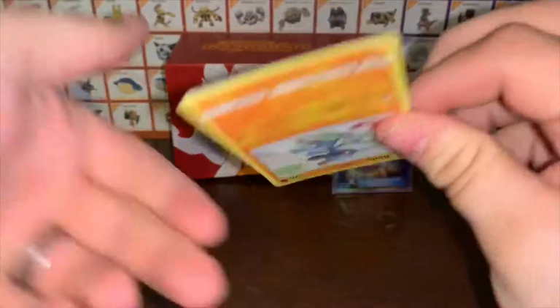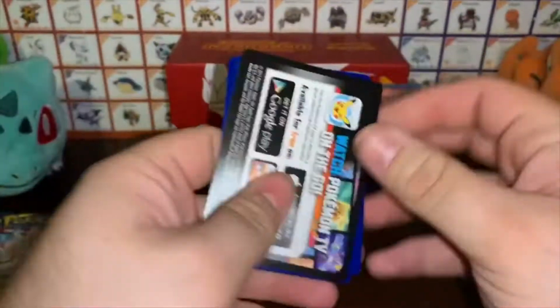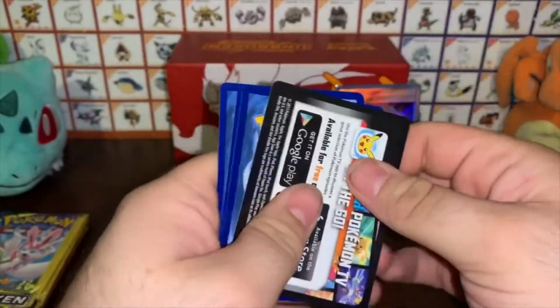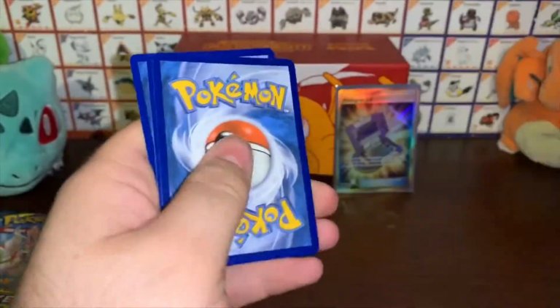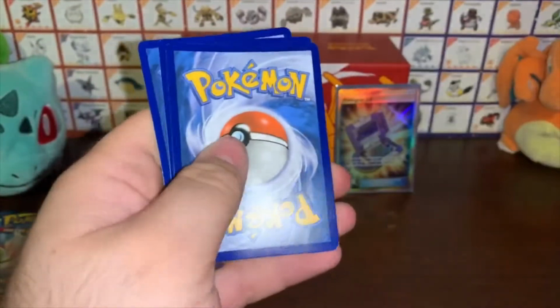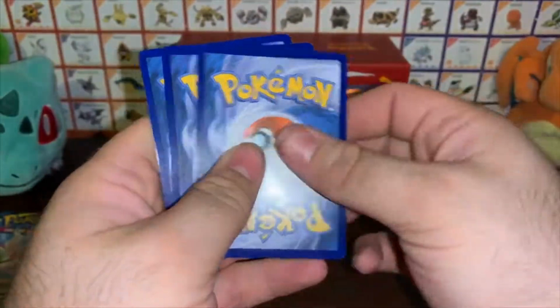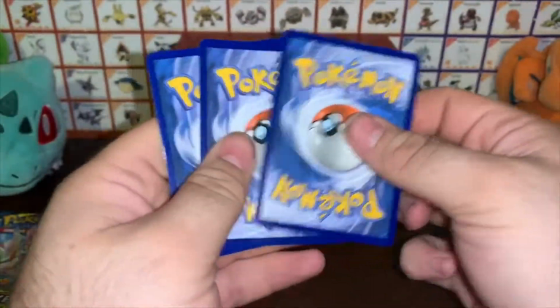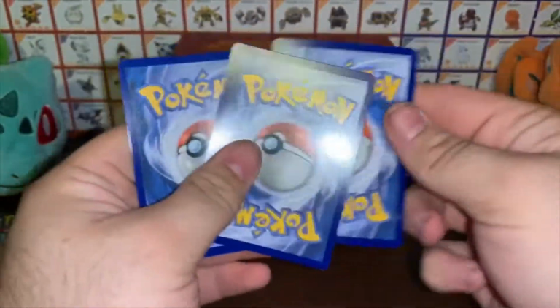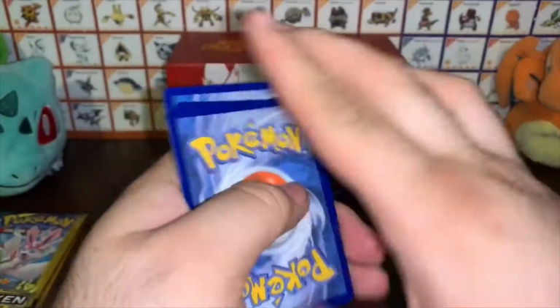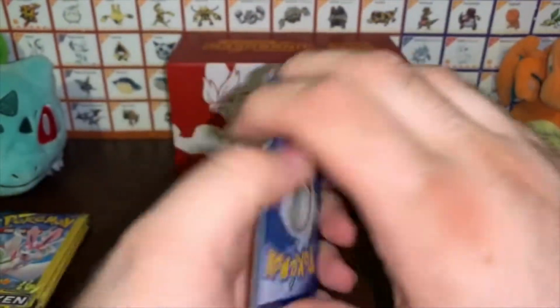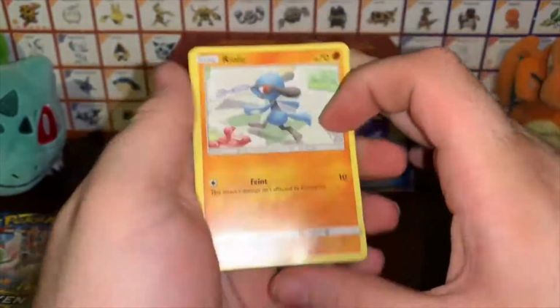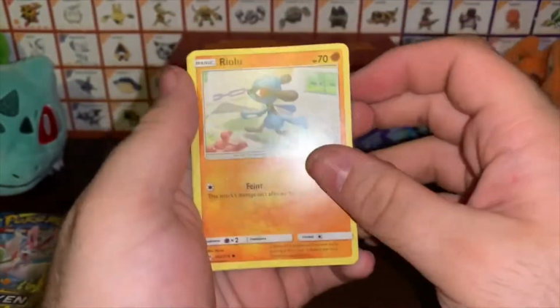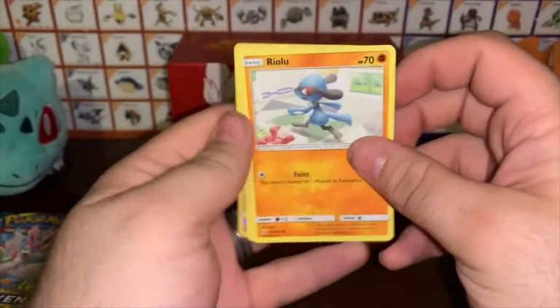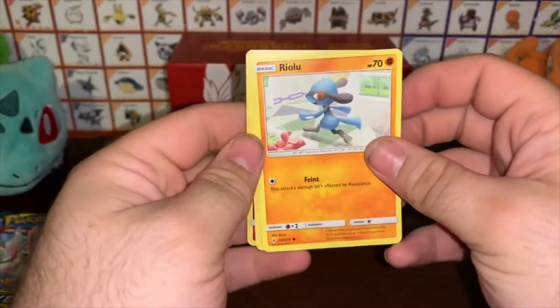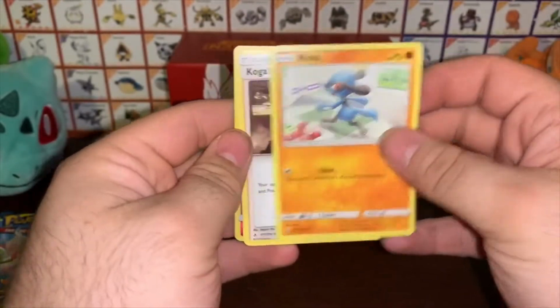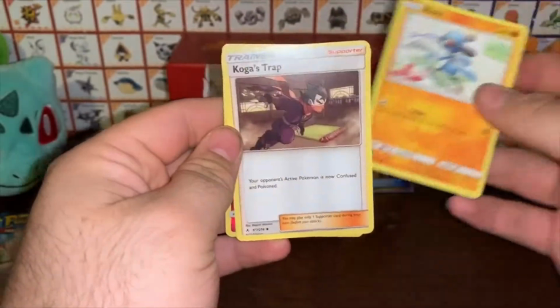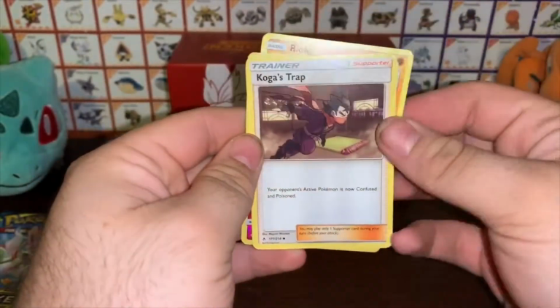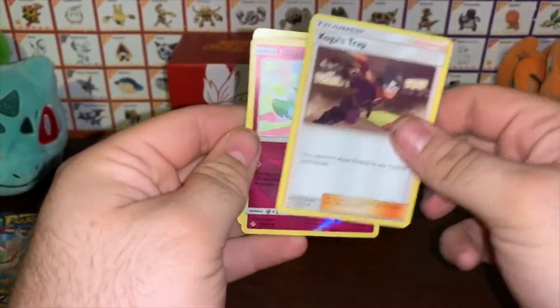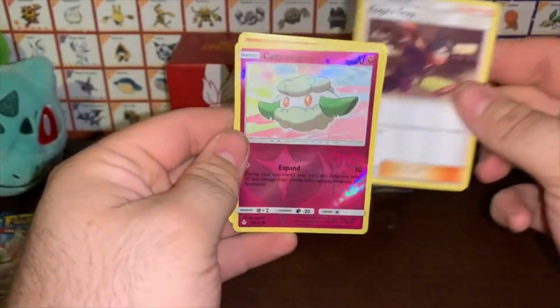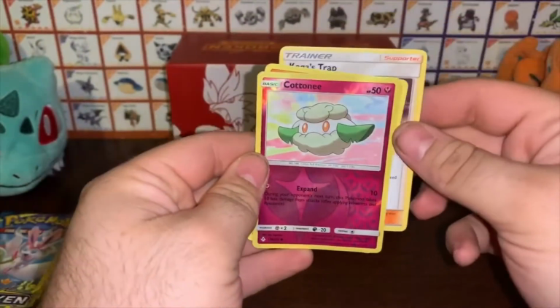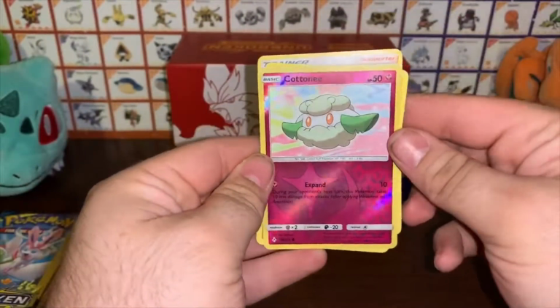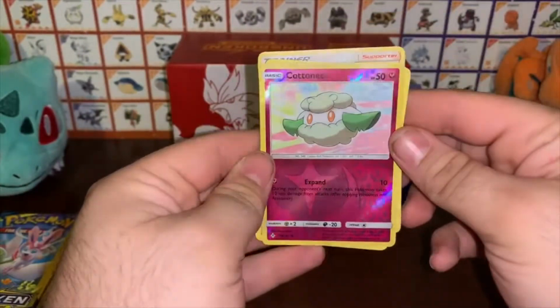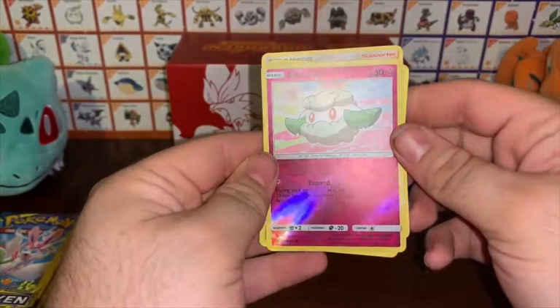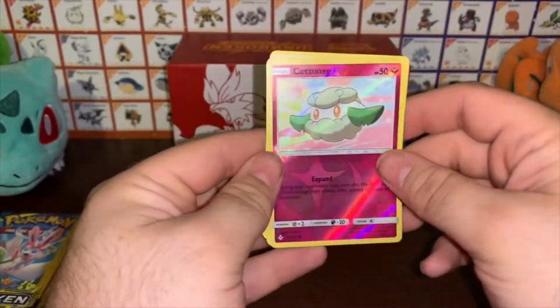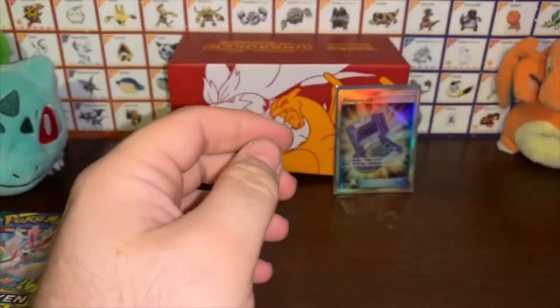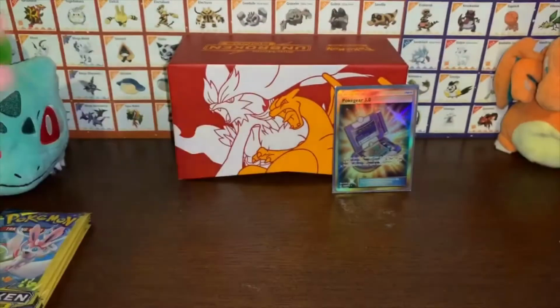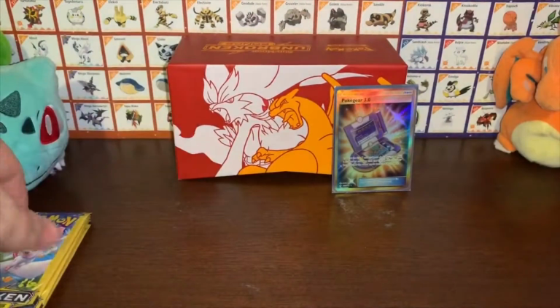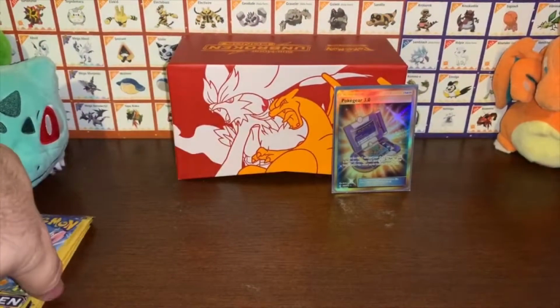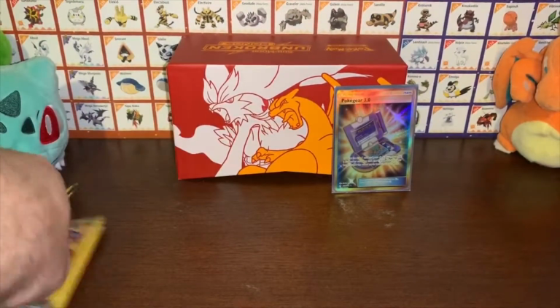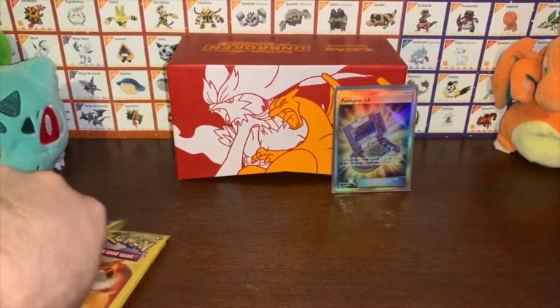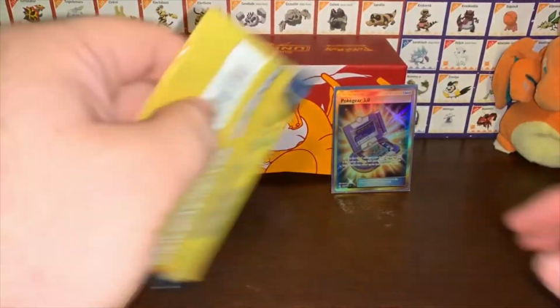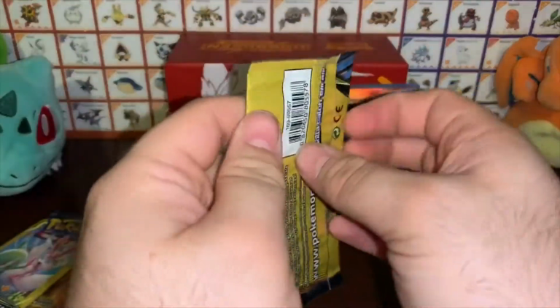If that gold card is all we get out of these packs, I'm not going to complain too much, because that is an amazing pull. A Riolu, Koga's Trap, and a reverse Cottonee — man, three reverses in a row. That's not too shabby at all.